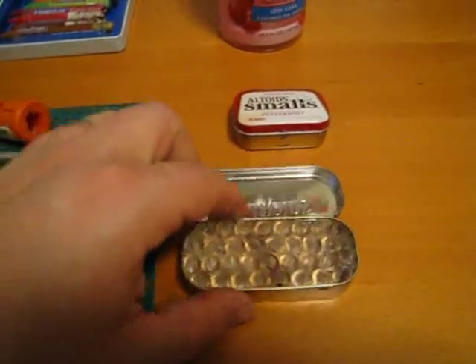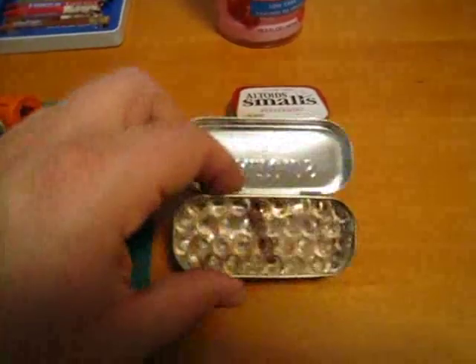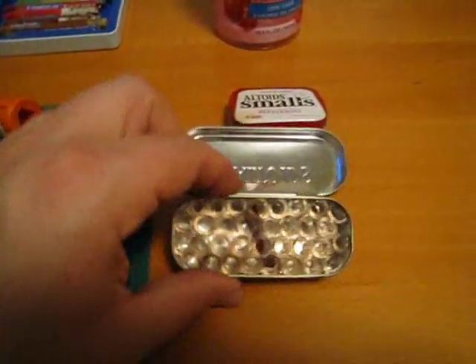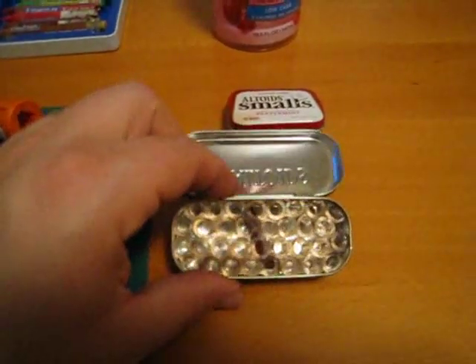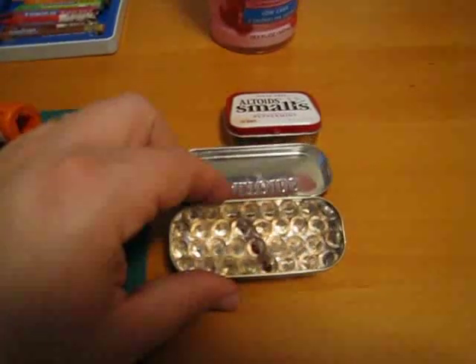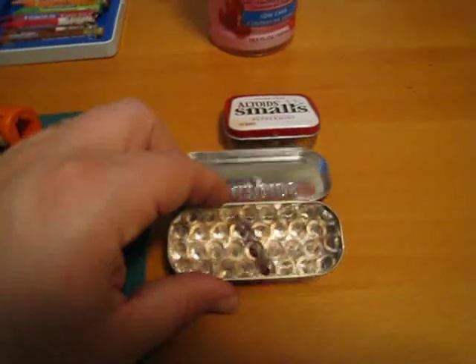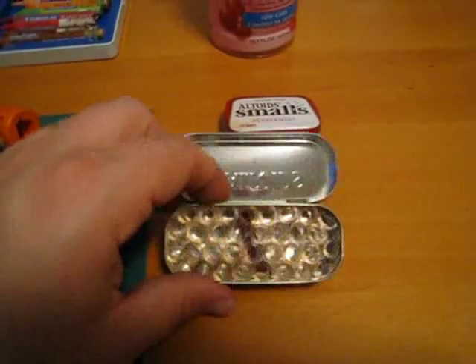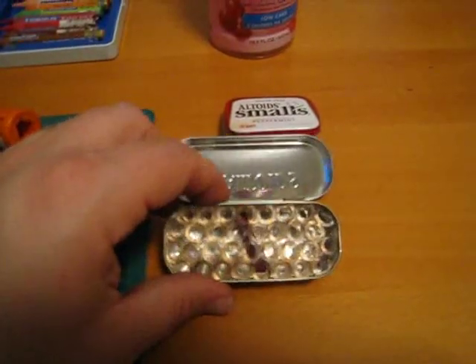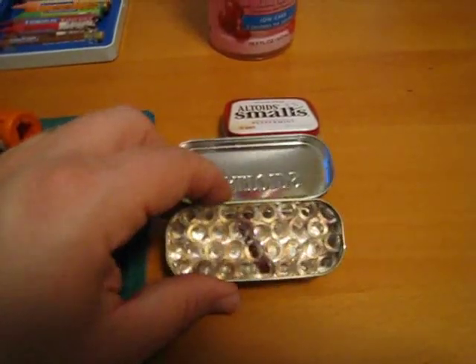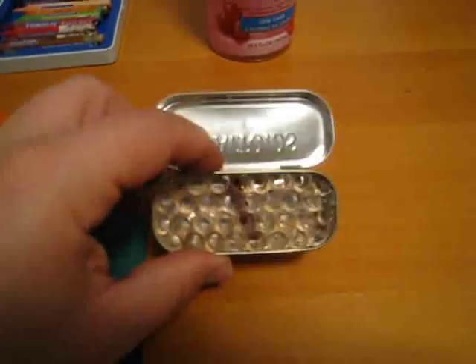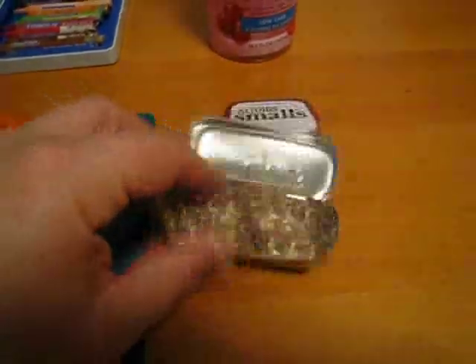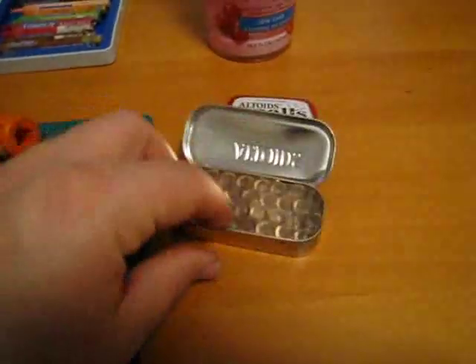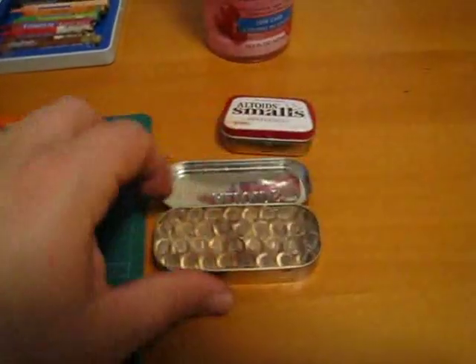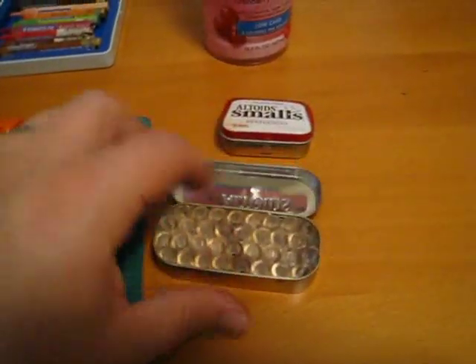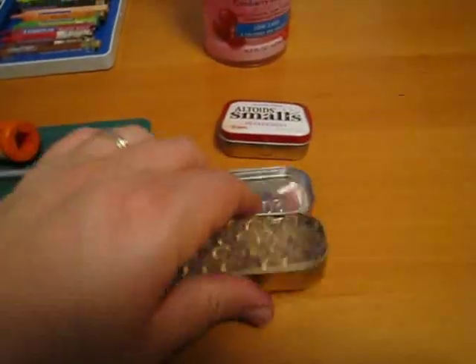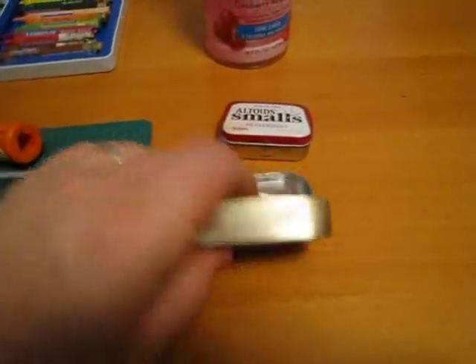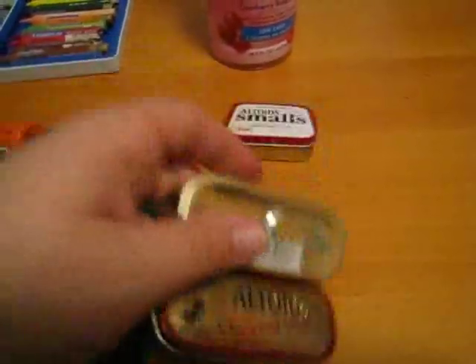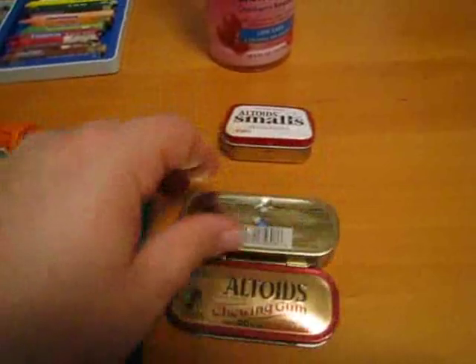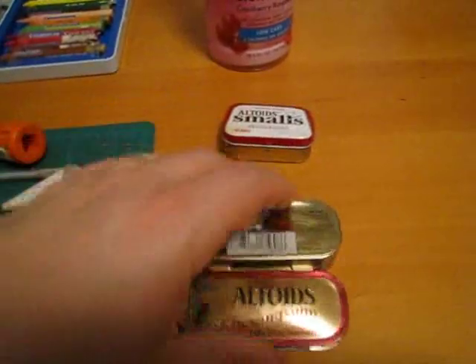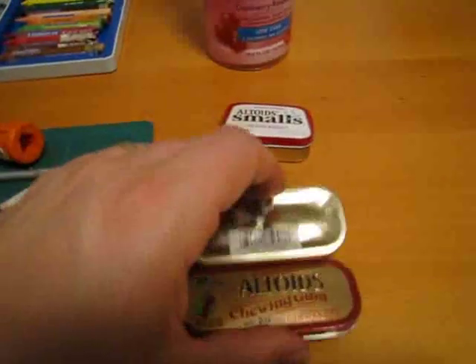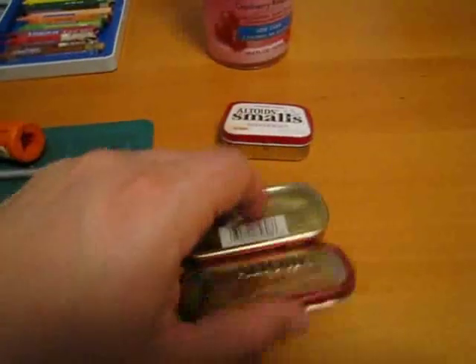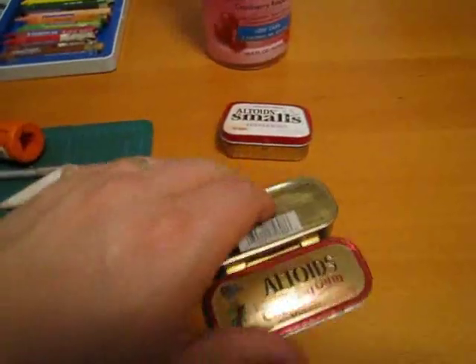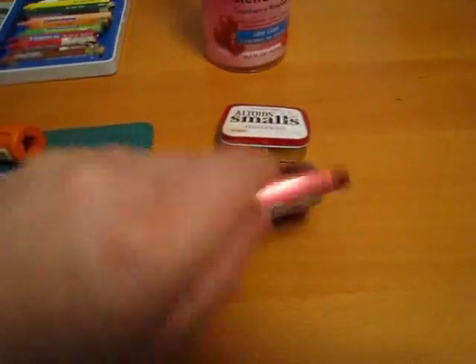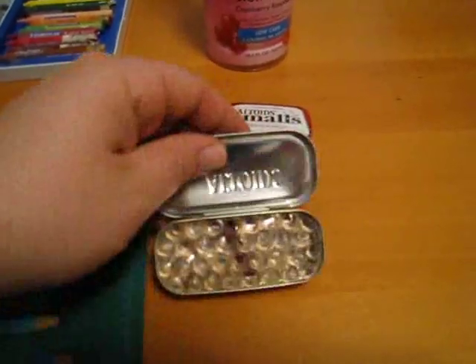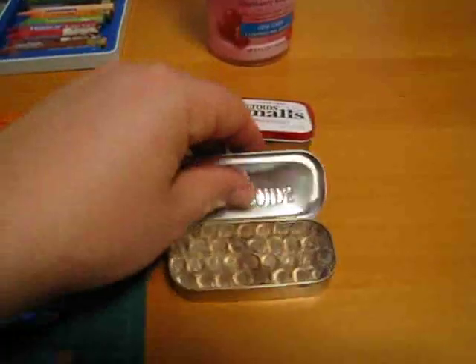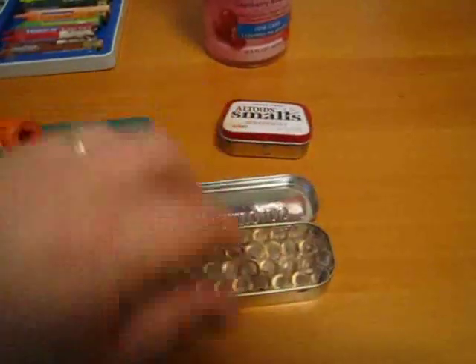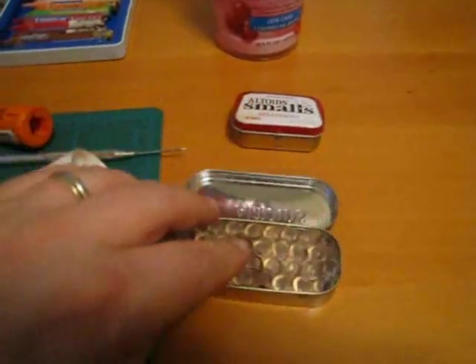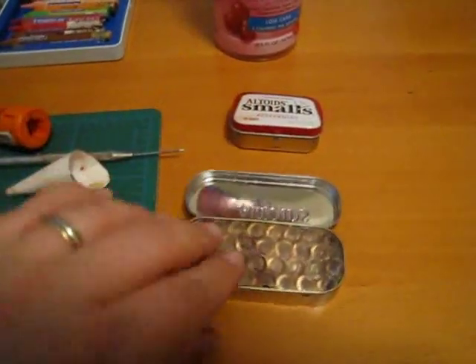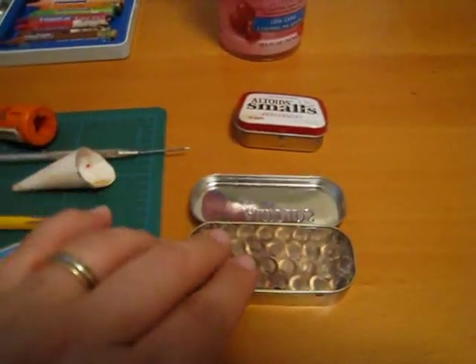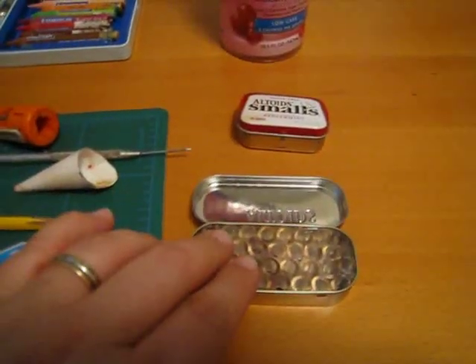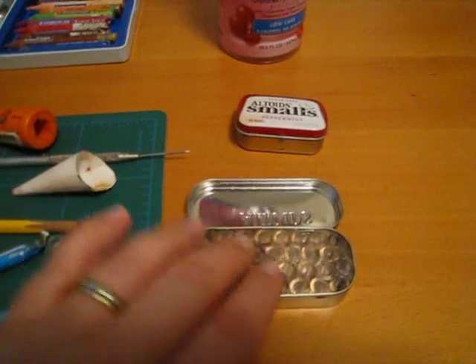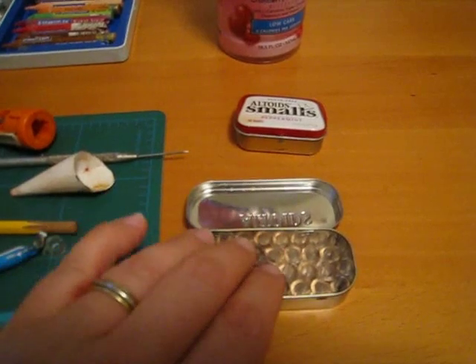Put them in there real snug and tight. They will not come out — they're pretty tight. So you don't need to glue them, just stick them in there.